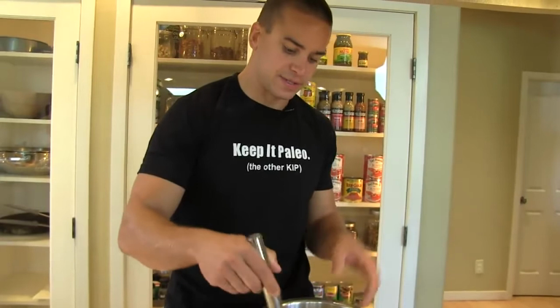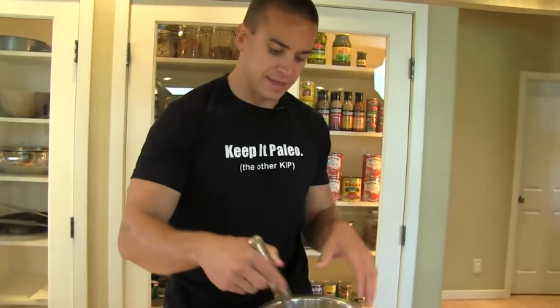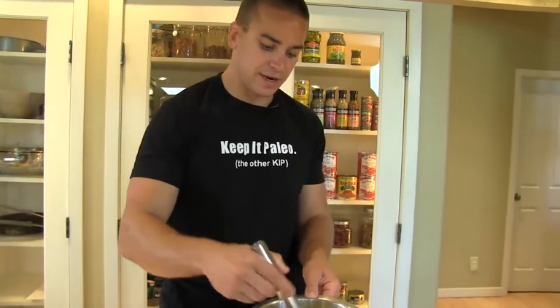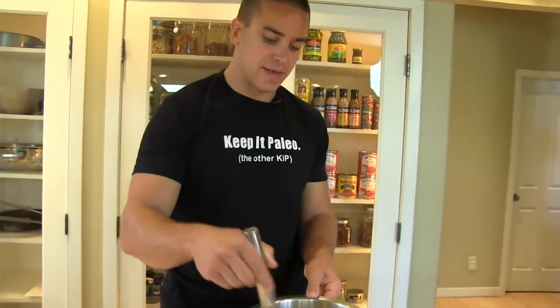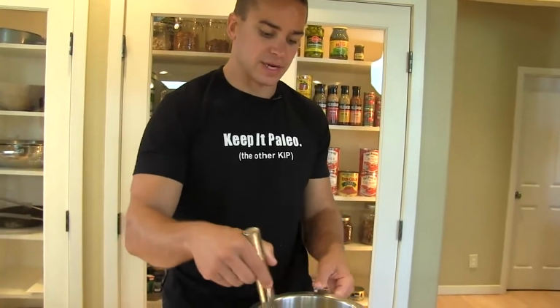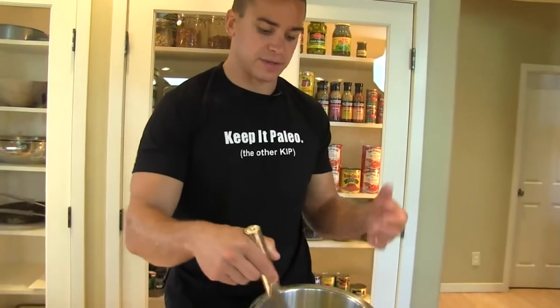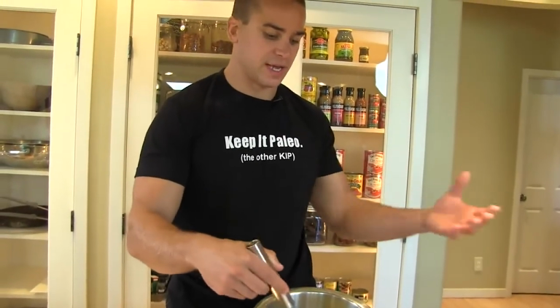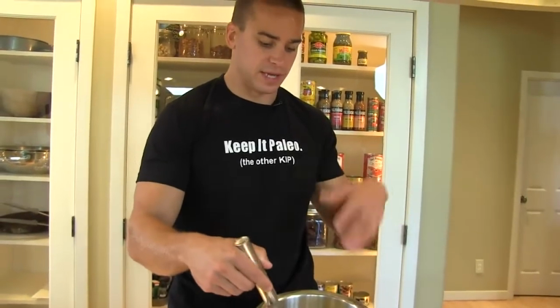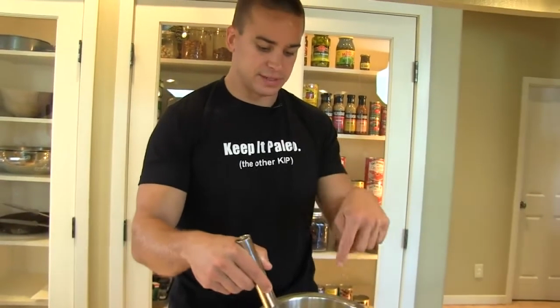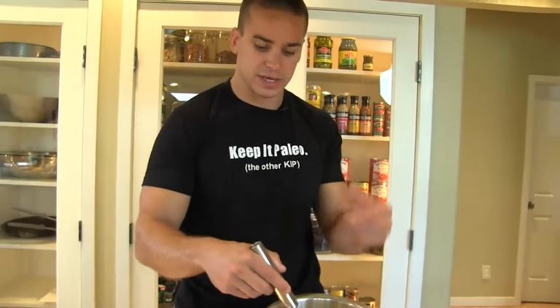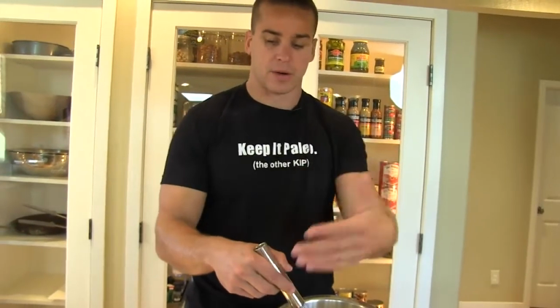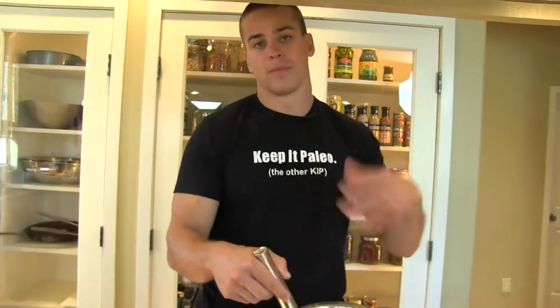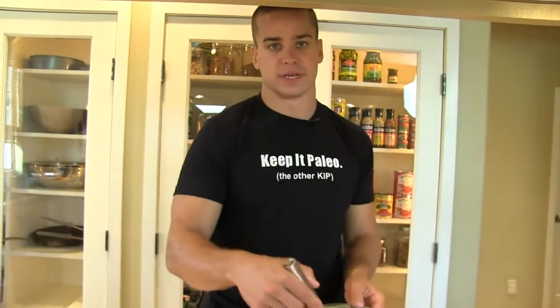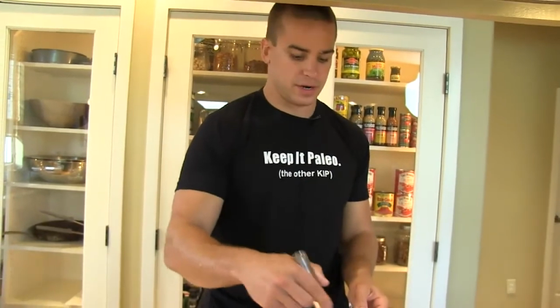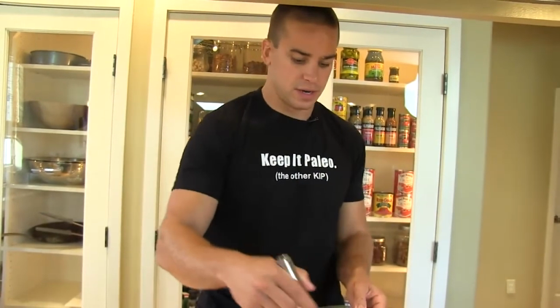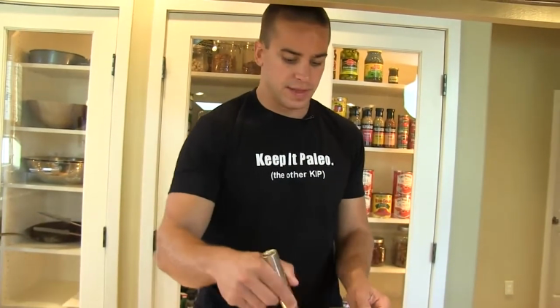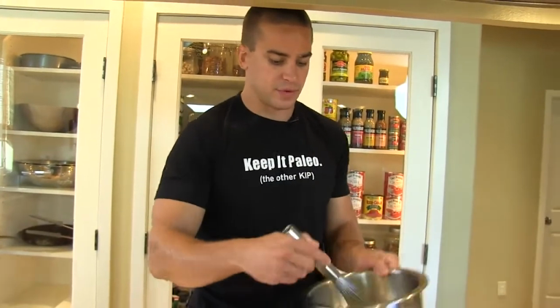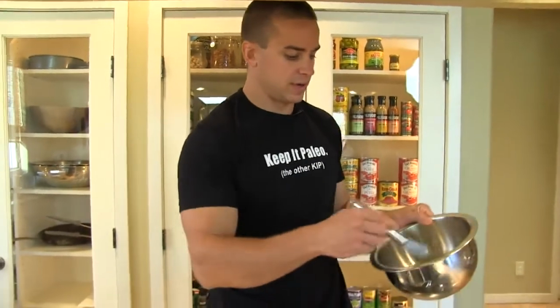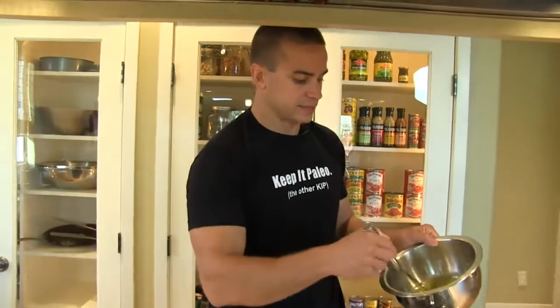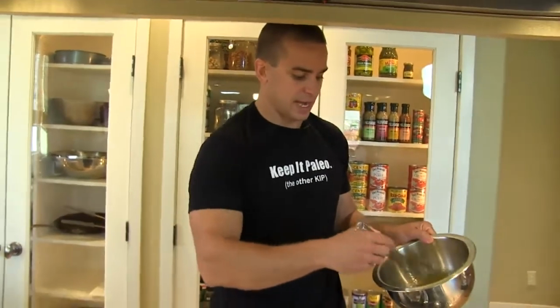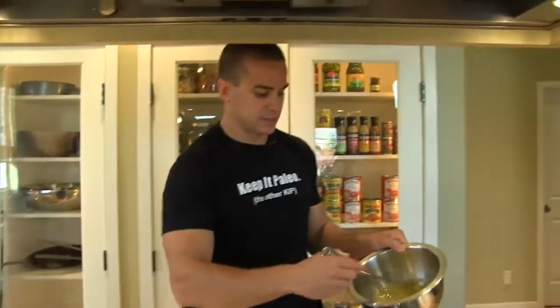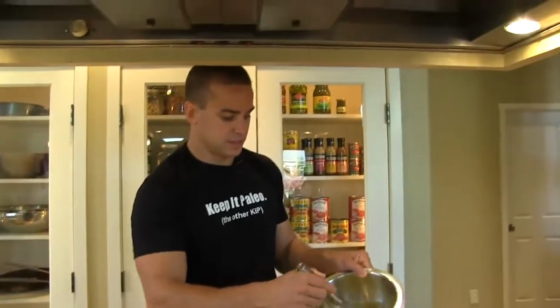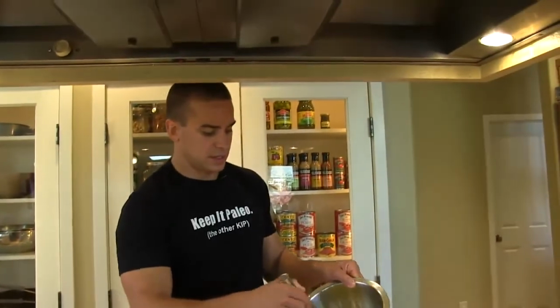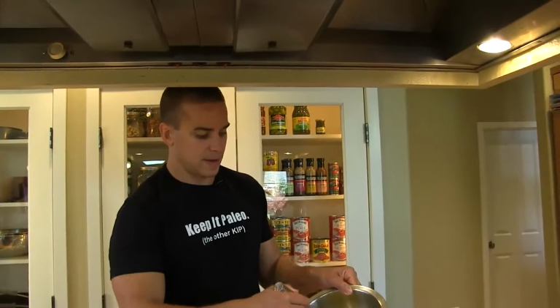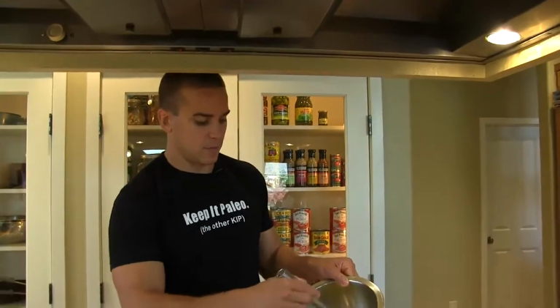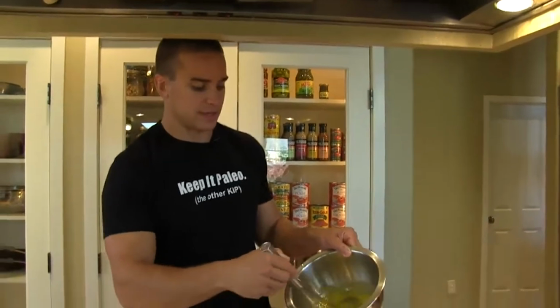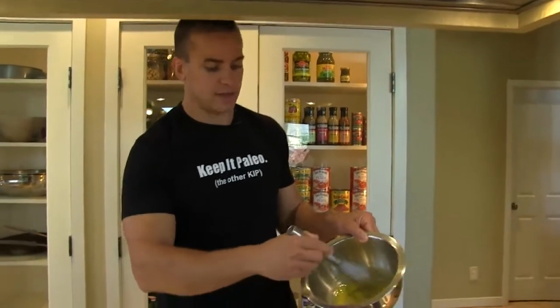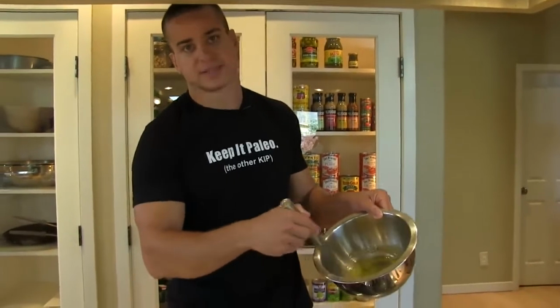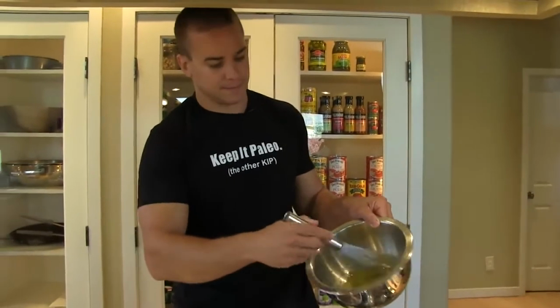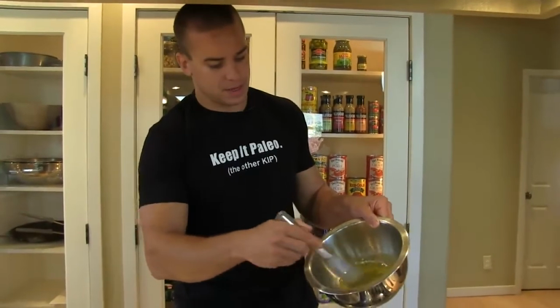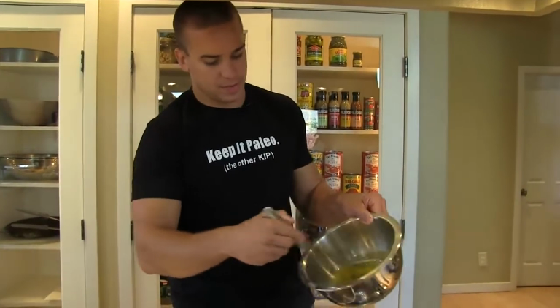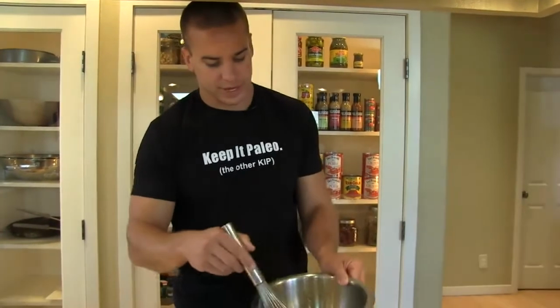There's lecithin in the egg yolks. That's what's going to allow us to take a liquid, essentially, and an oil and mix them together. And that's the beauty of a hollandaise, mayonnaise, emulsified salad dressing — emulsification.